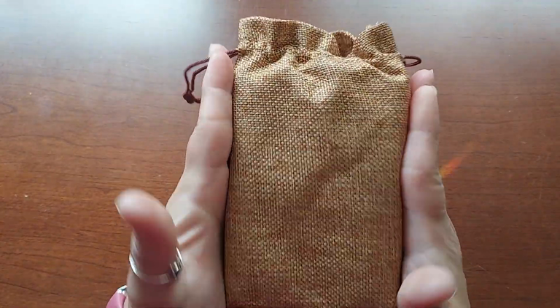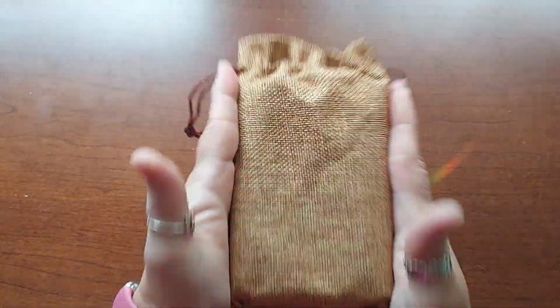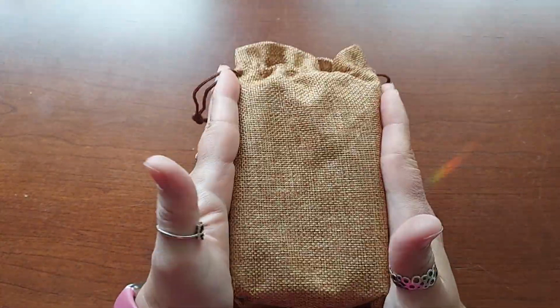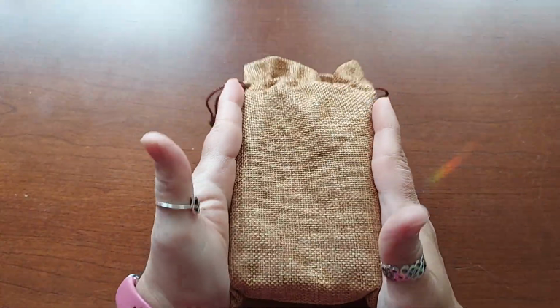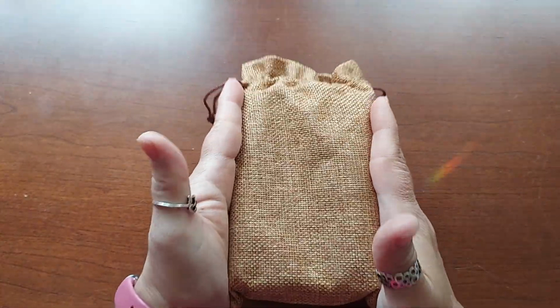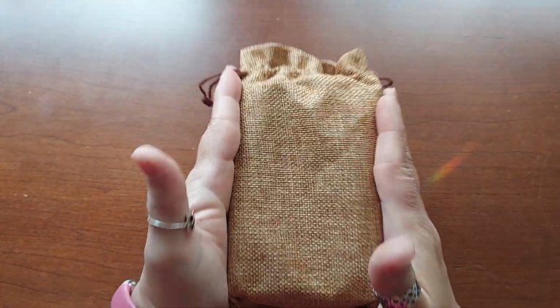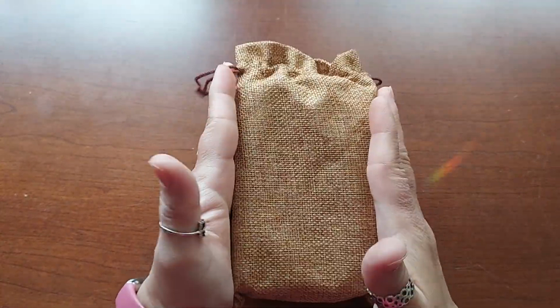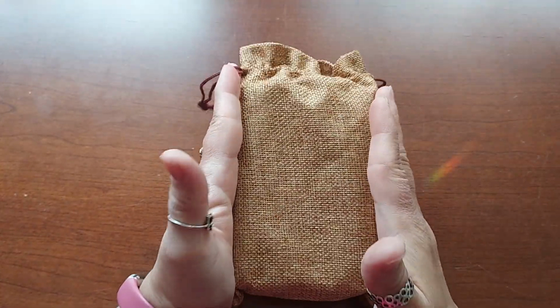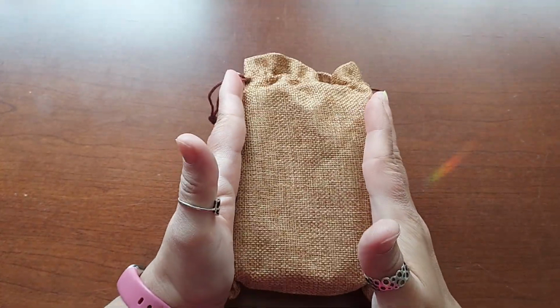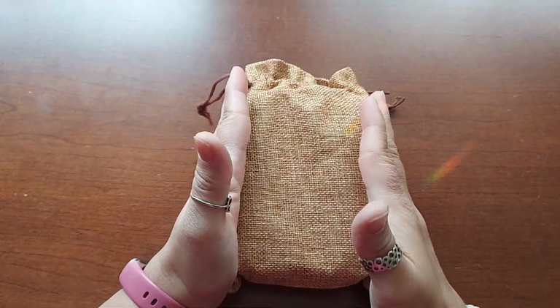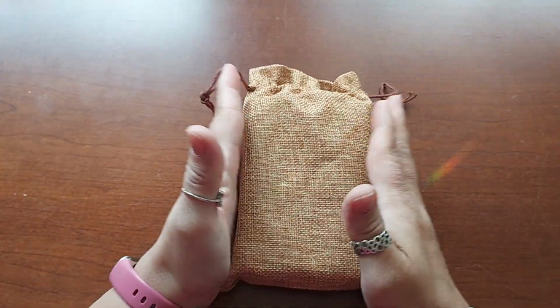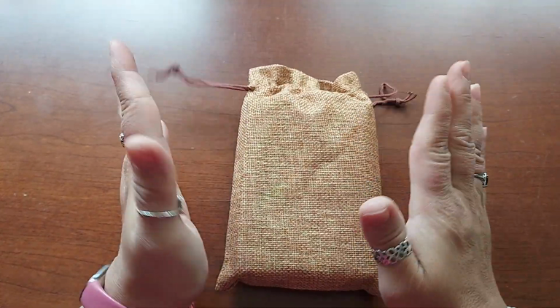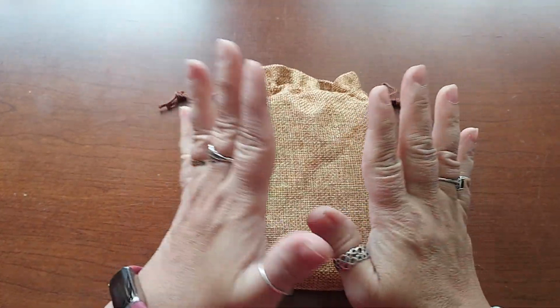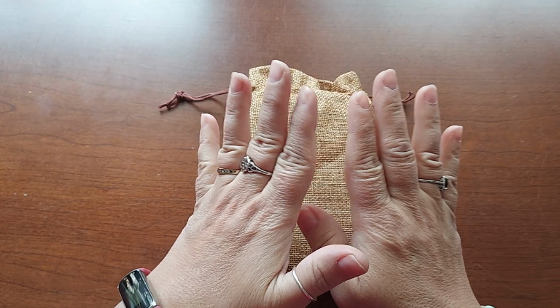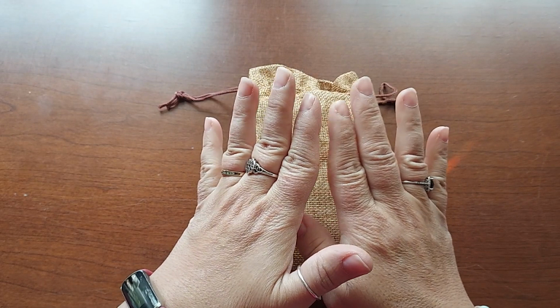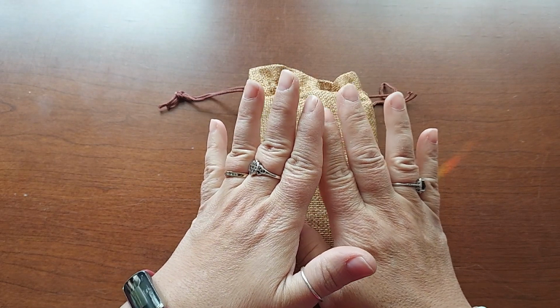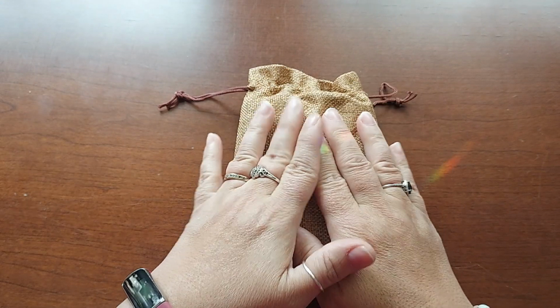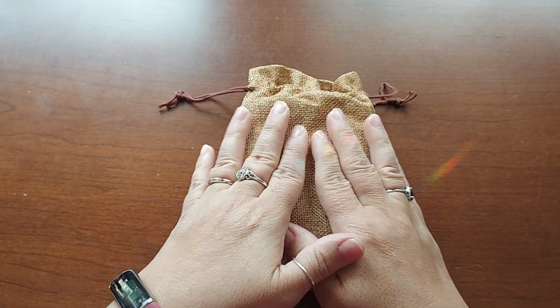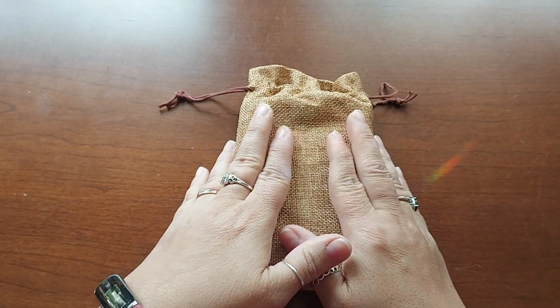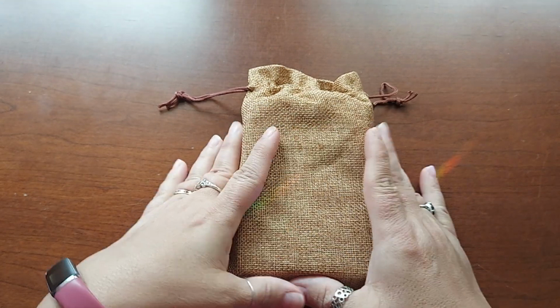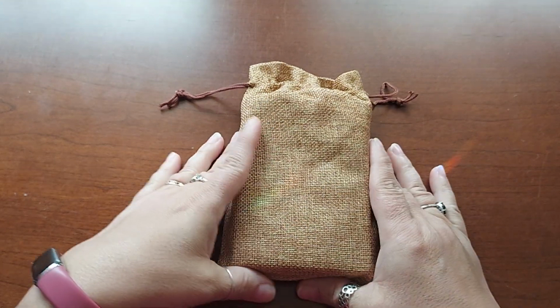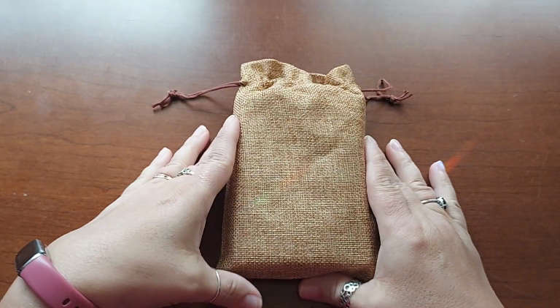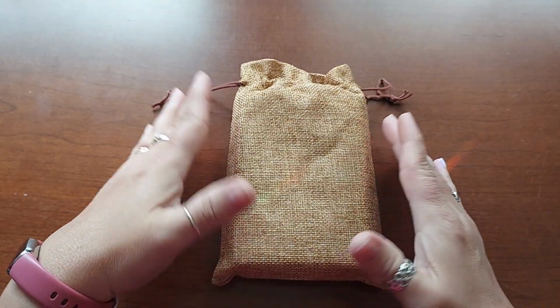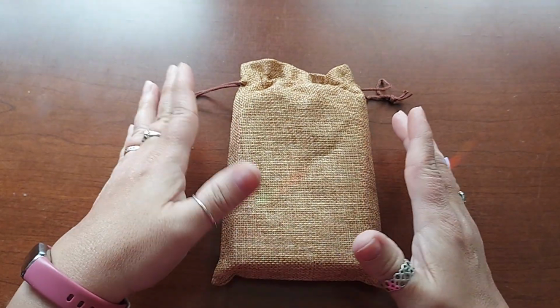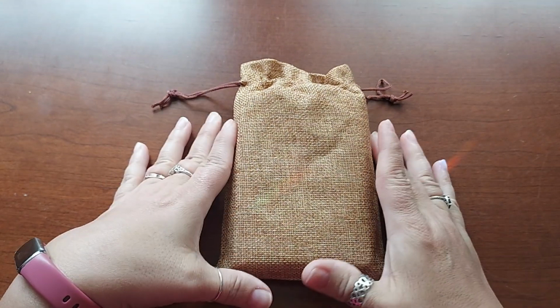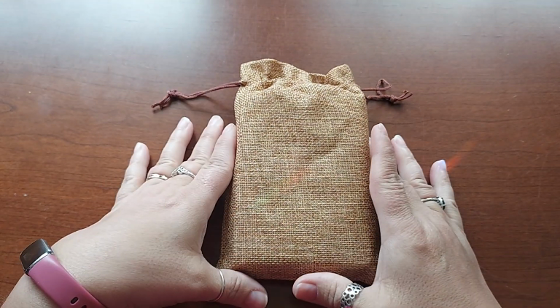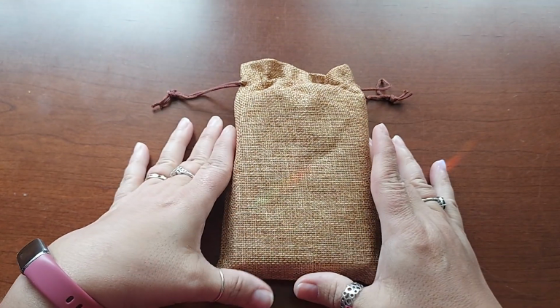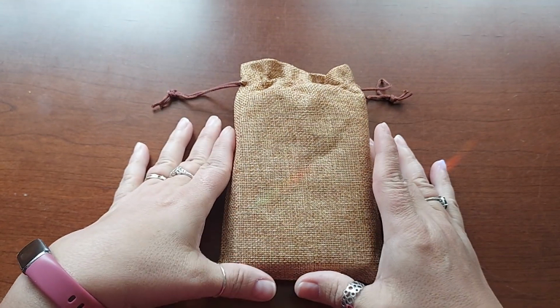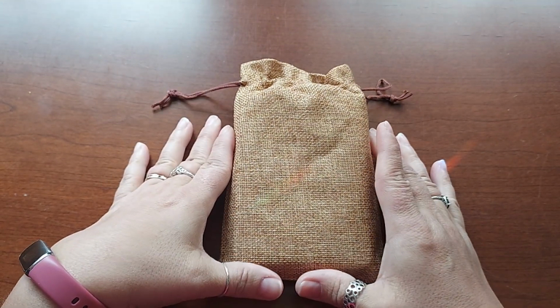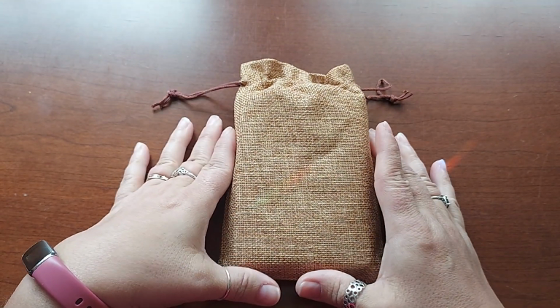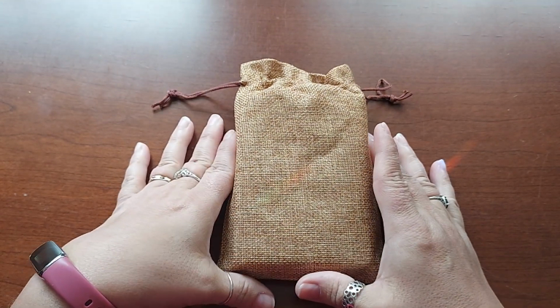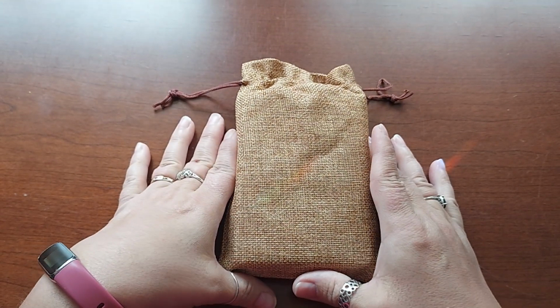I have a very interesting deck for you today. This deck is the Lifruma deck, and it is made by Russell Penn.